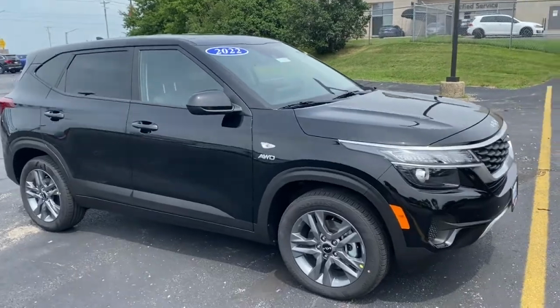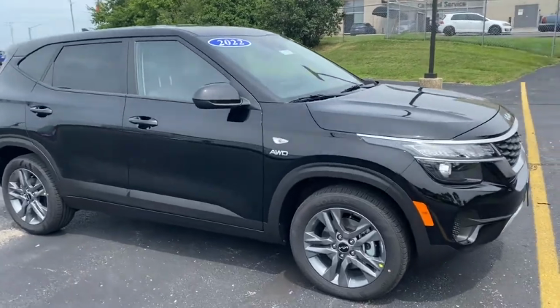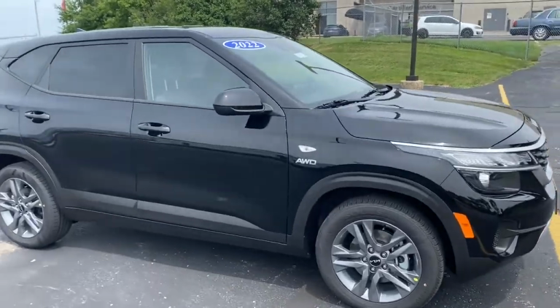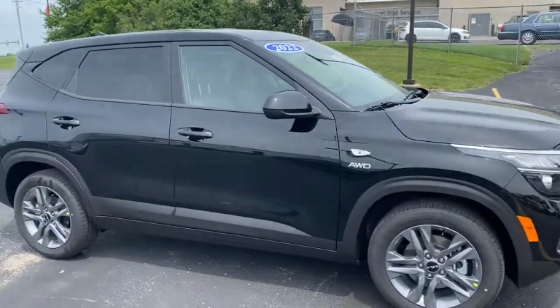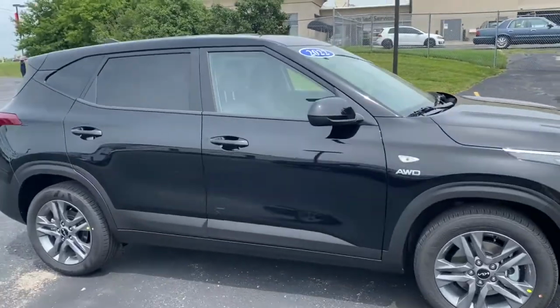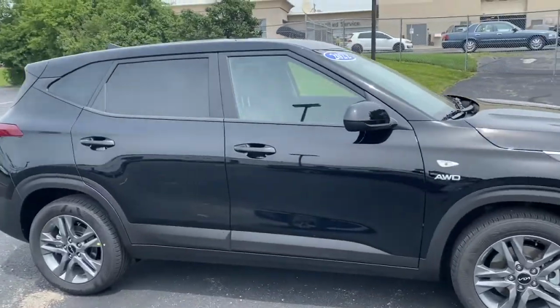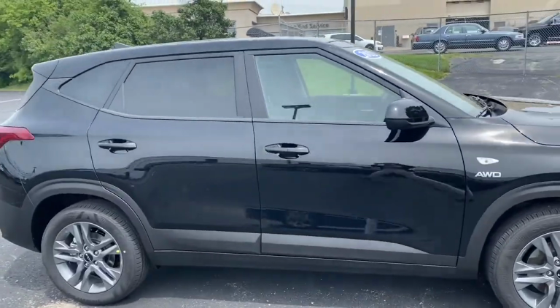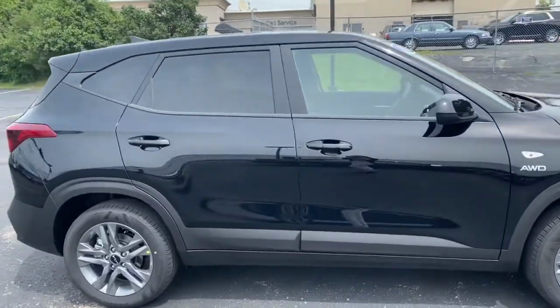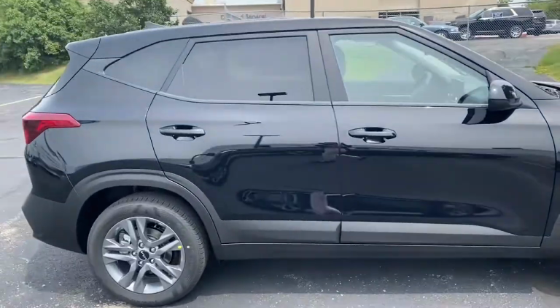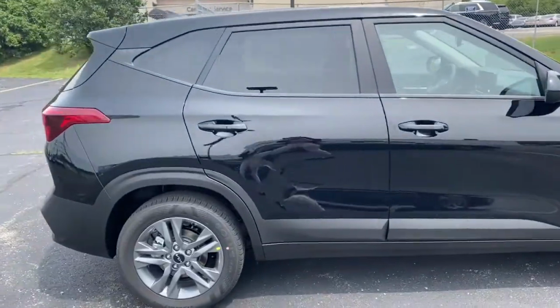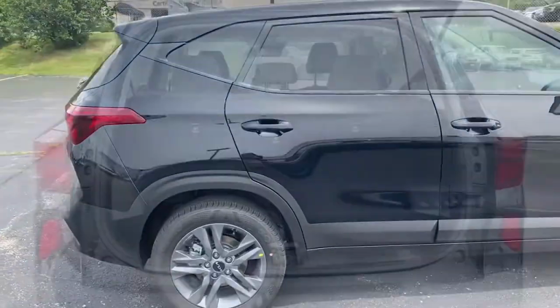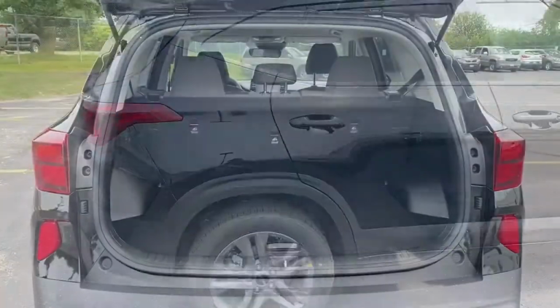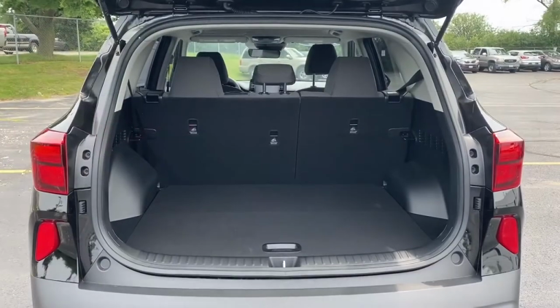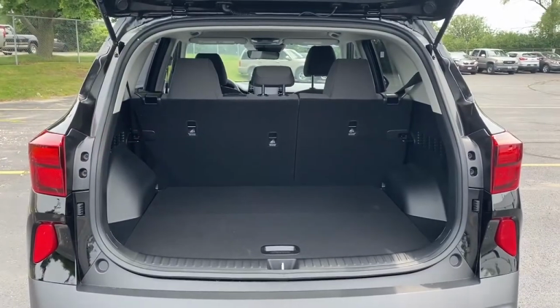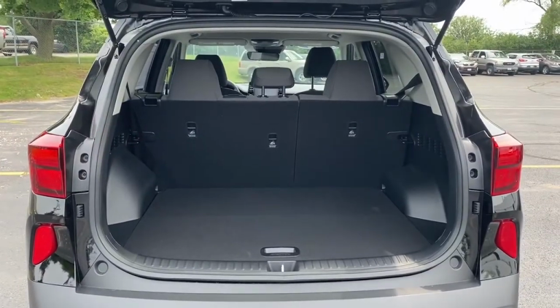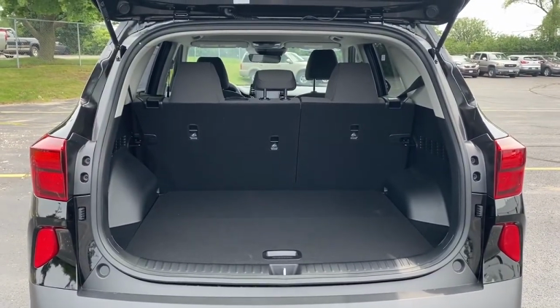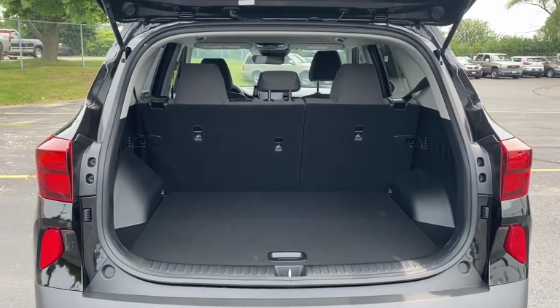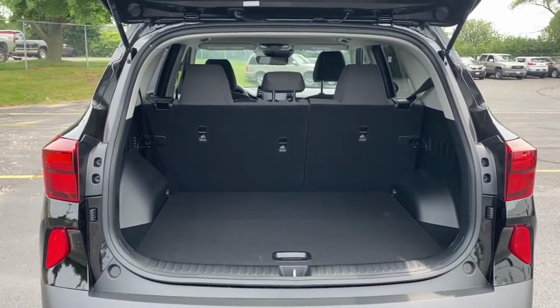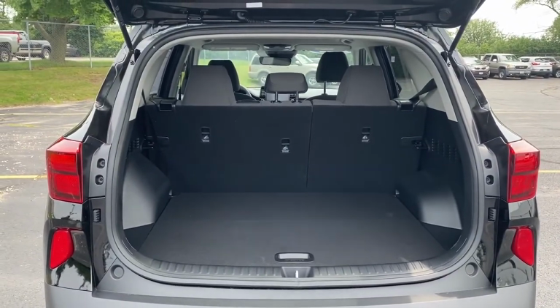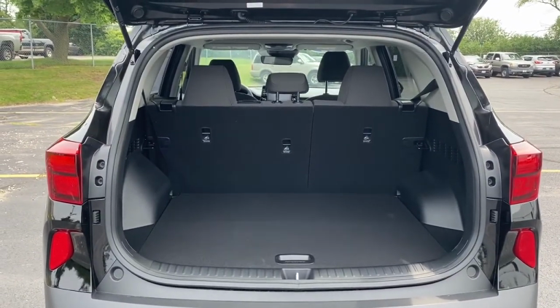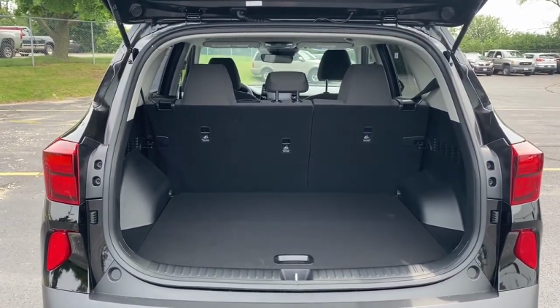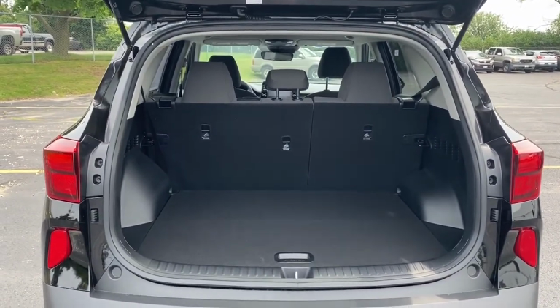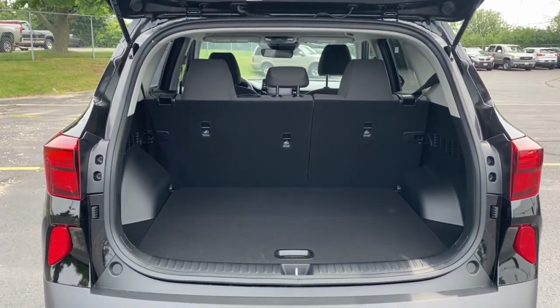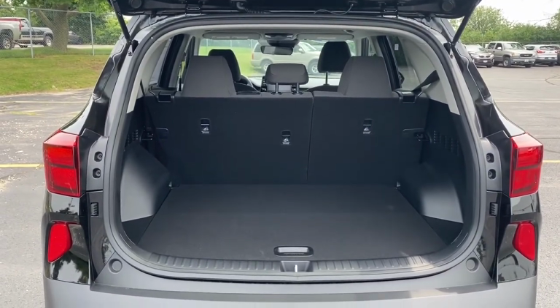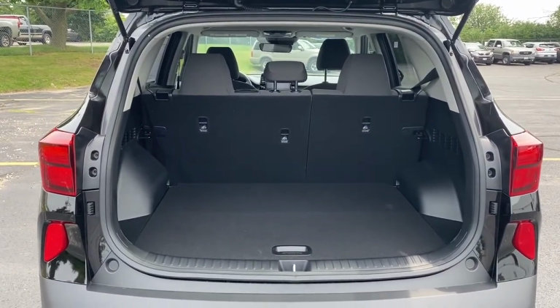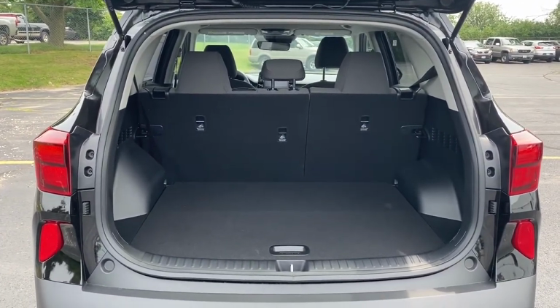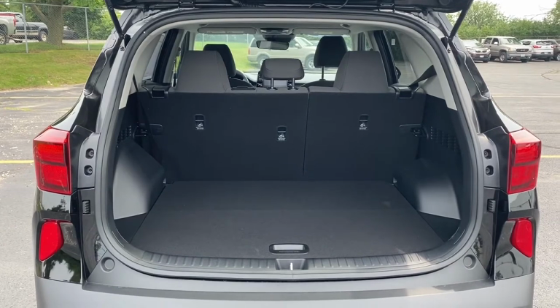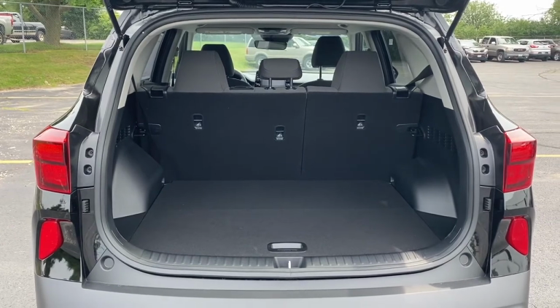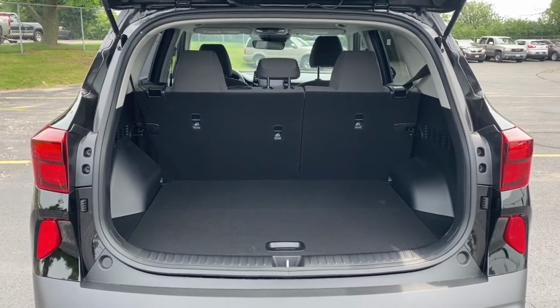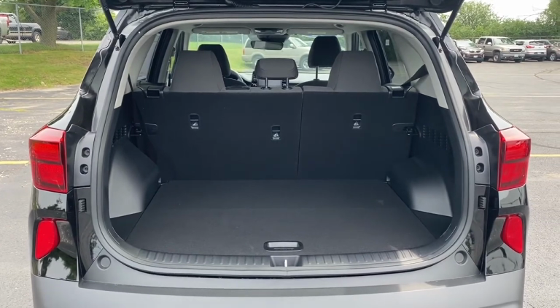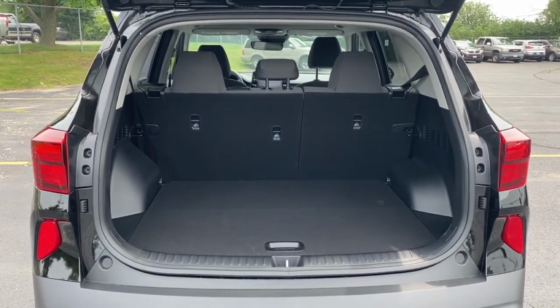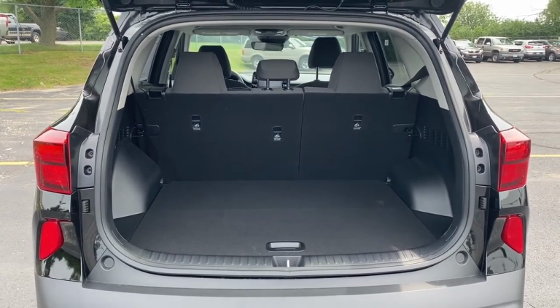Today I just wanted to go over some of the cargo space that this car has to offer. As you can see, the Kia Seltos offers quite a bit of cargo space. You have a pretty deep trunk and your seats here are a 40-60 split.